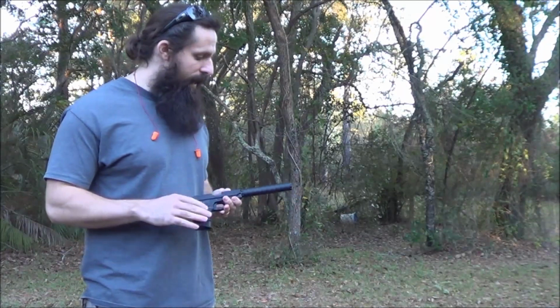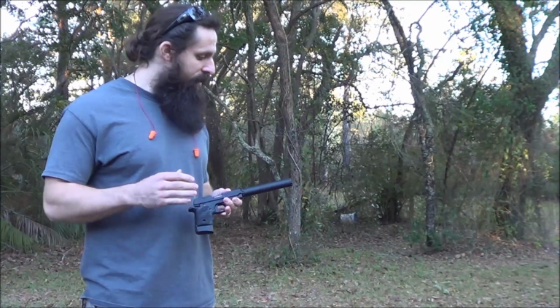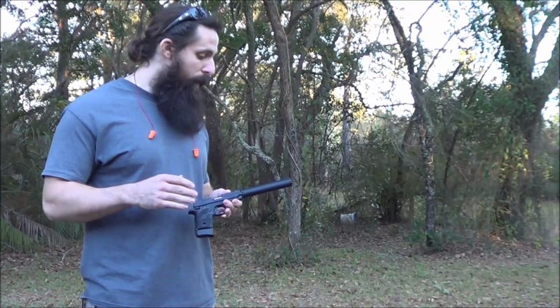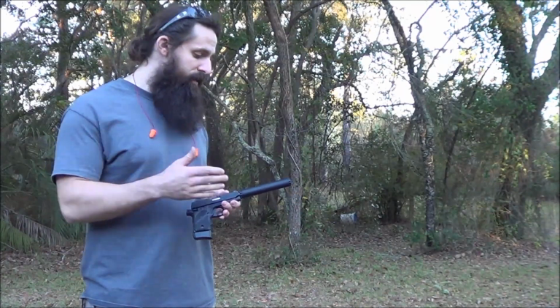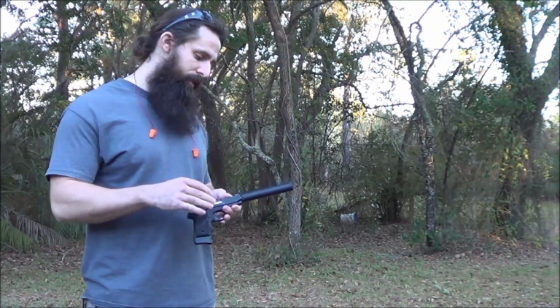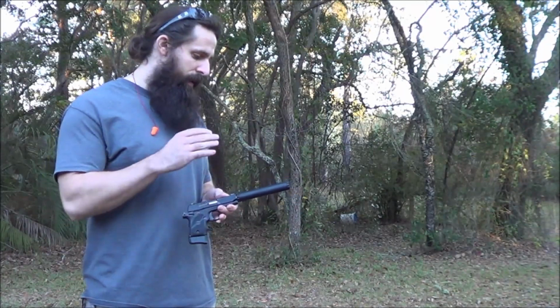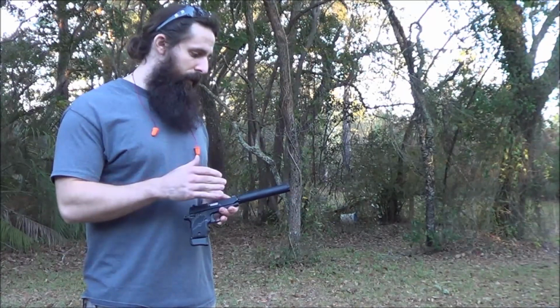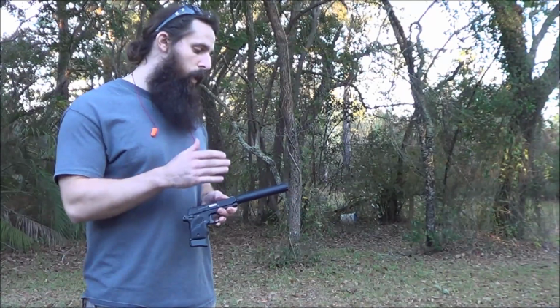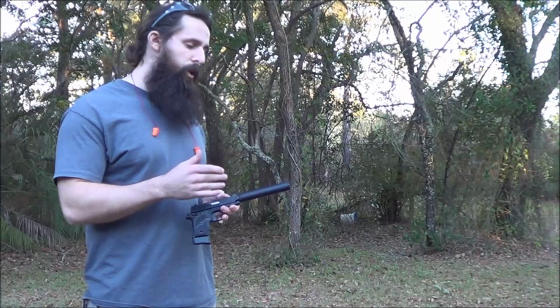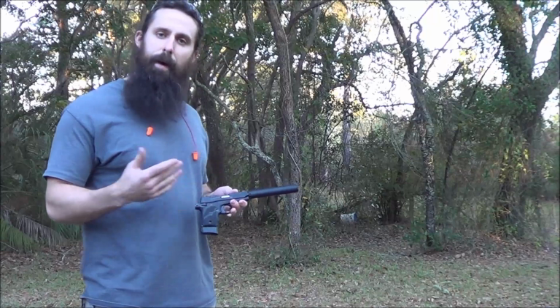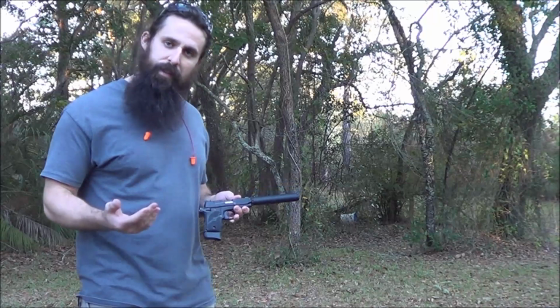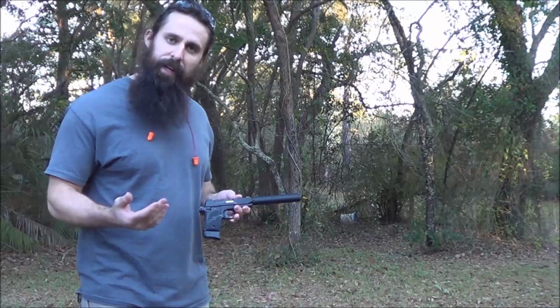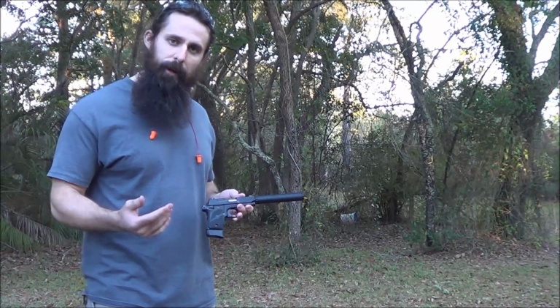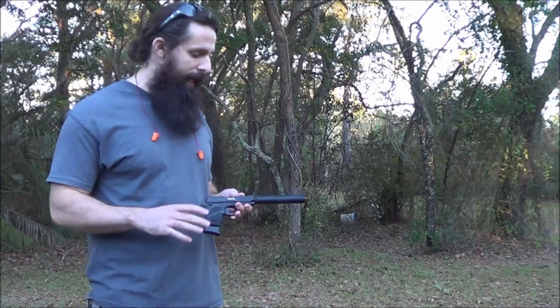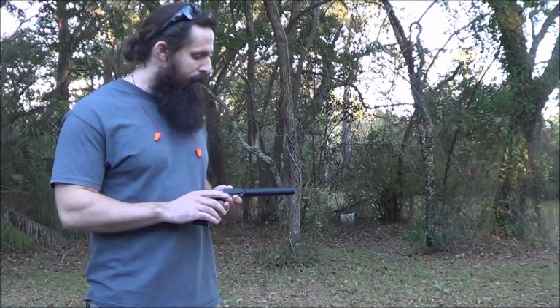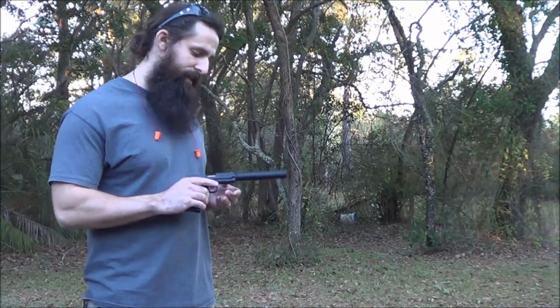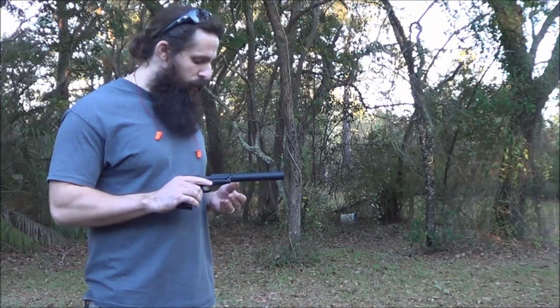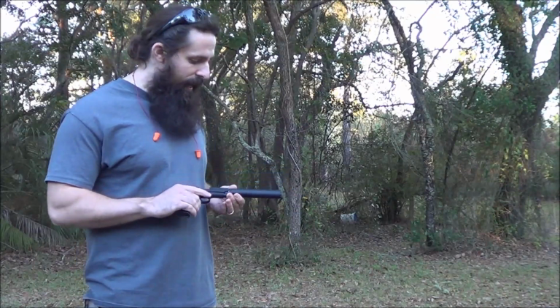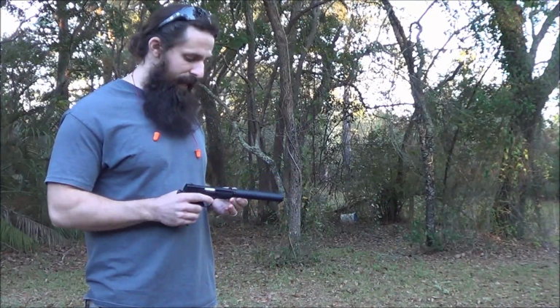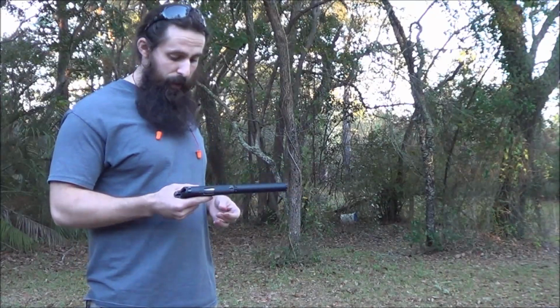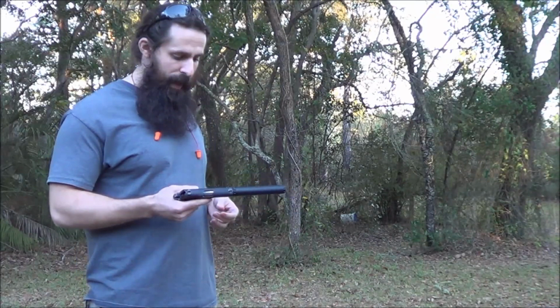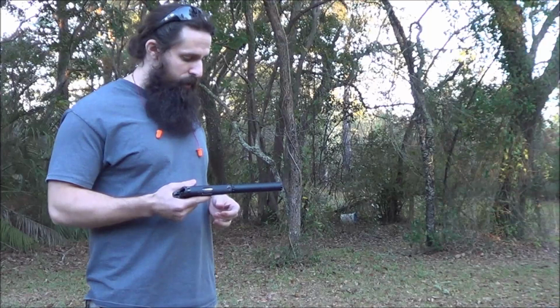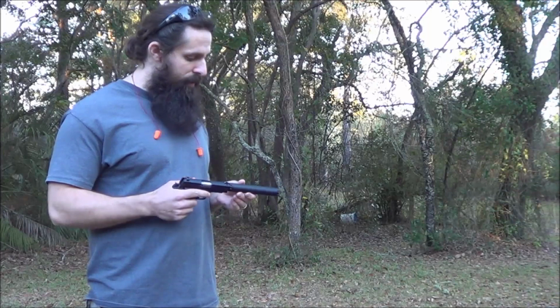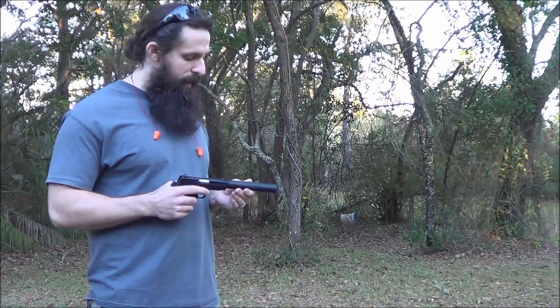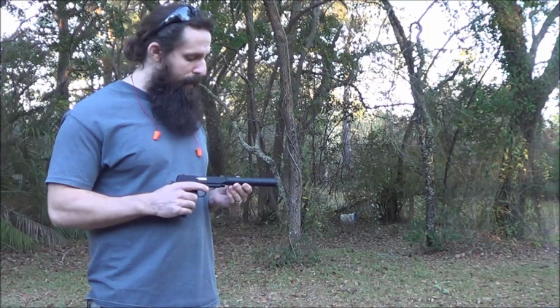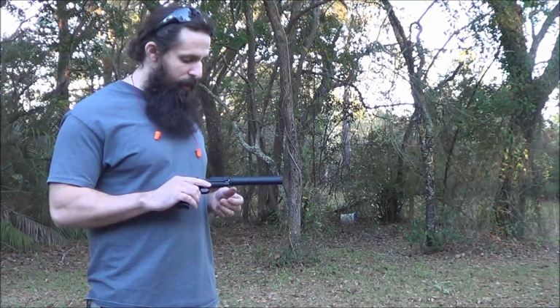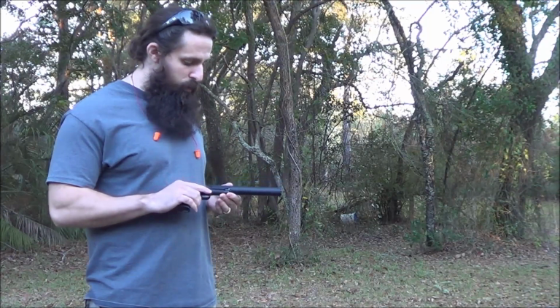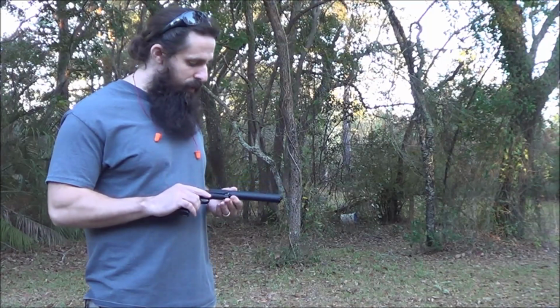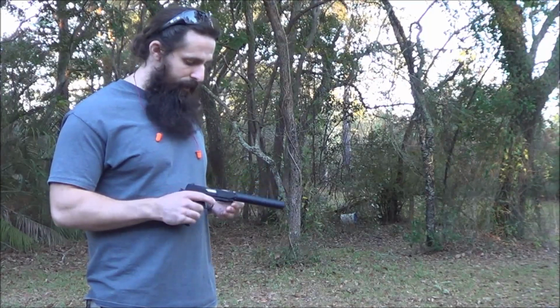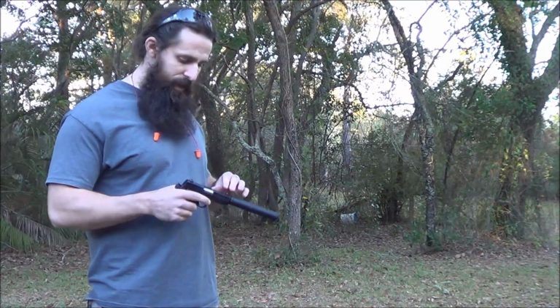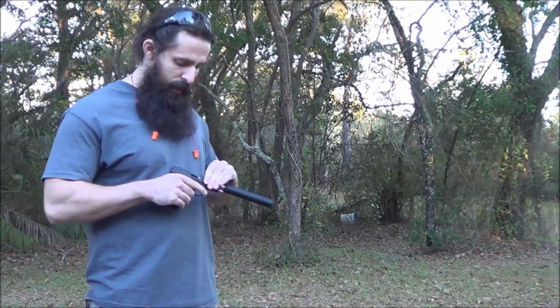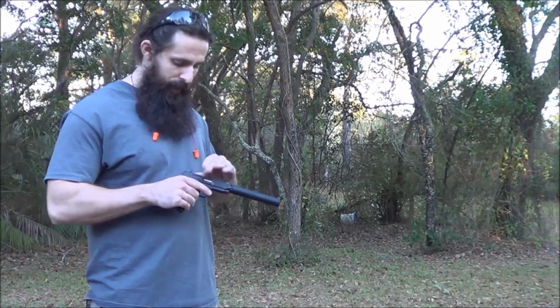It is a three piece suppressor. The core, tube, and caps are really simple to take apart and clean. Really light and very quiet. So here it is on the P93822 with CCI standard velocity.